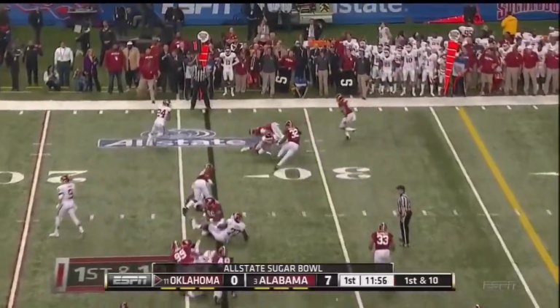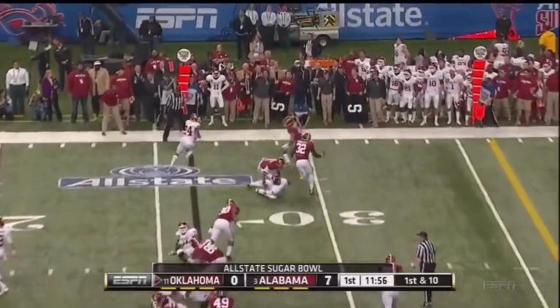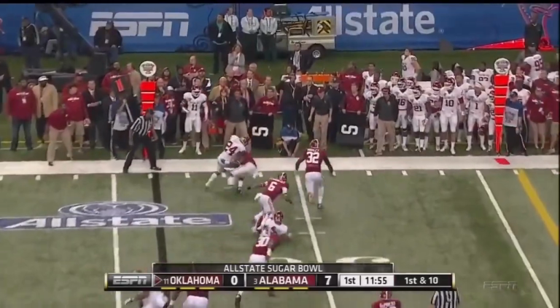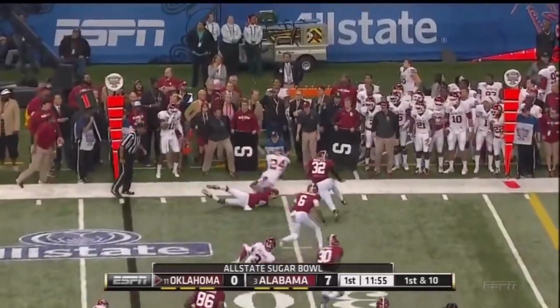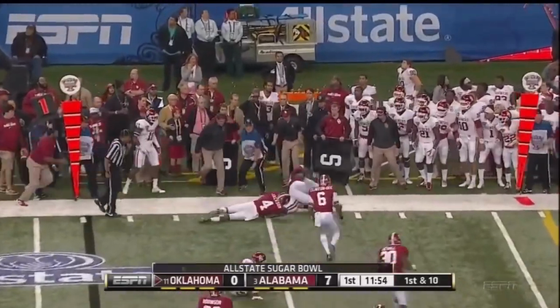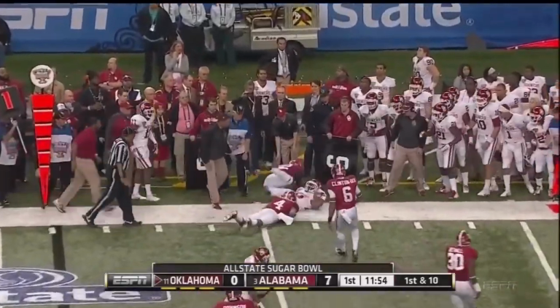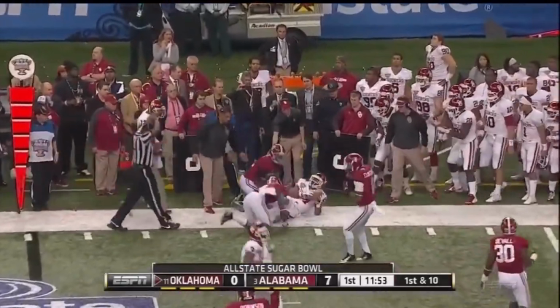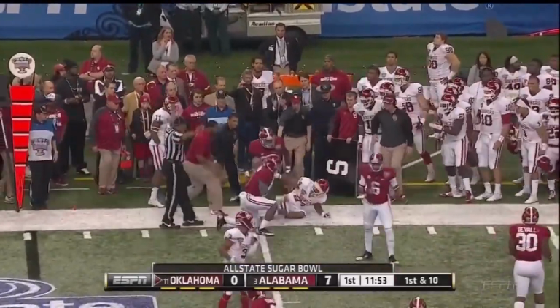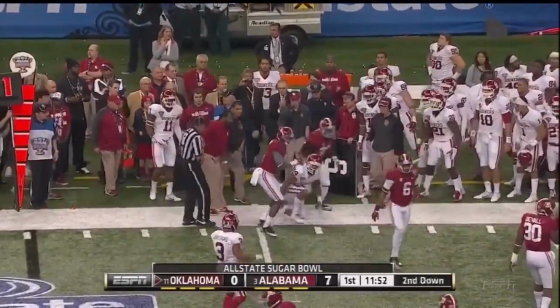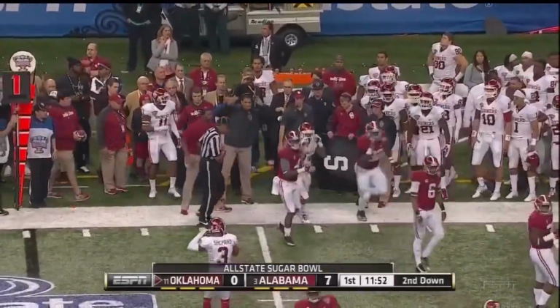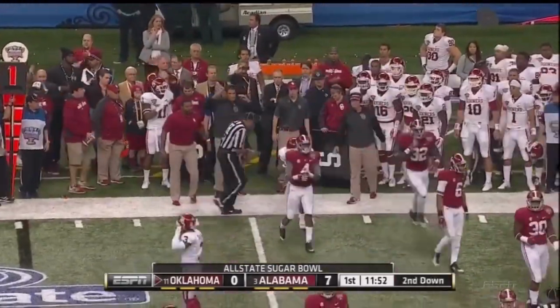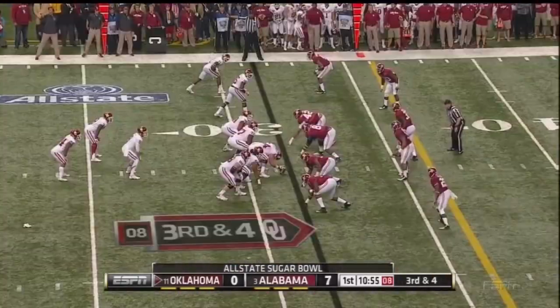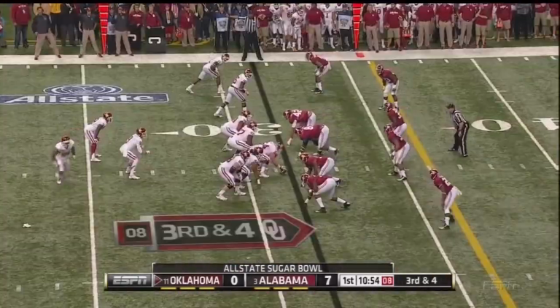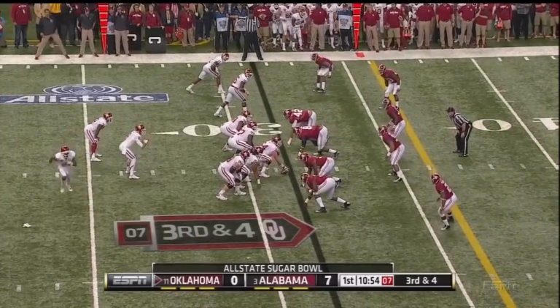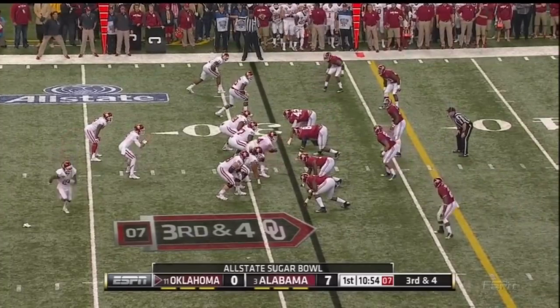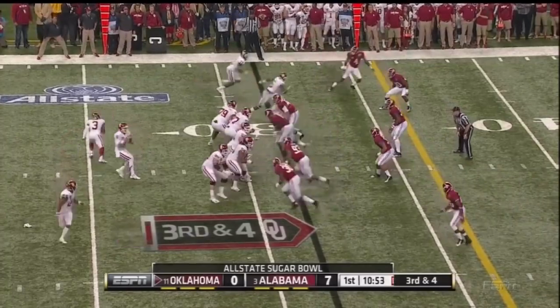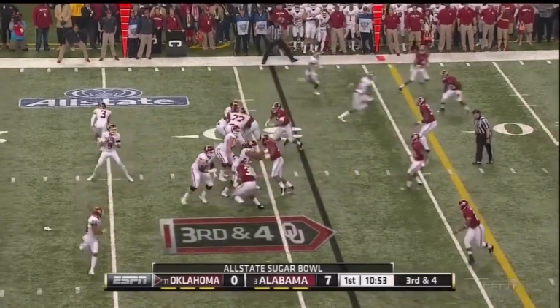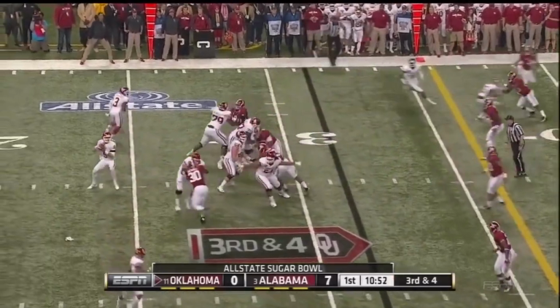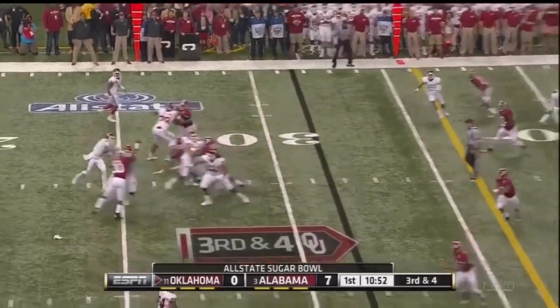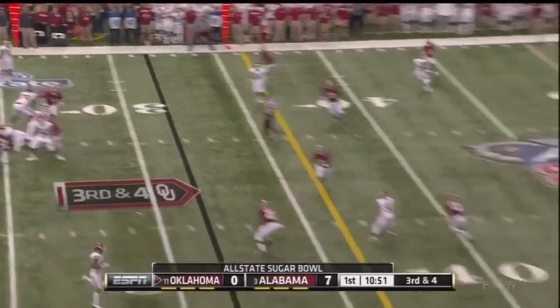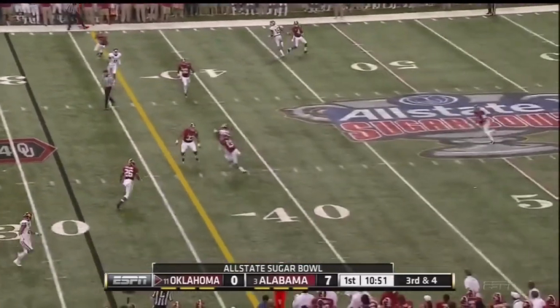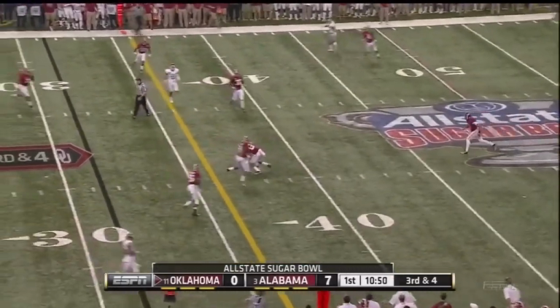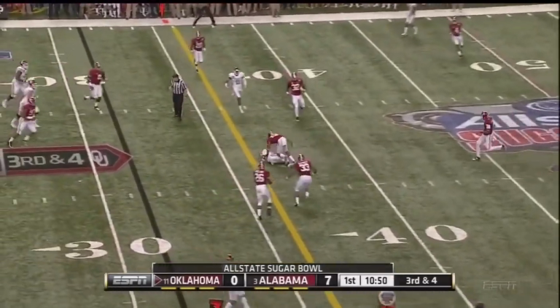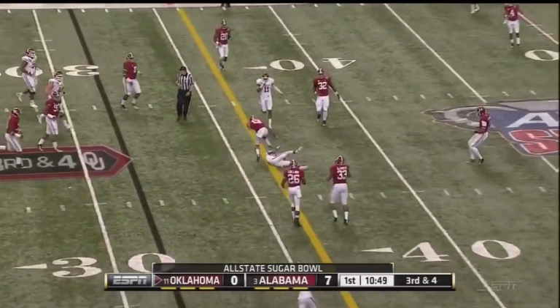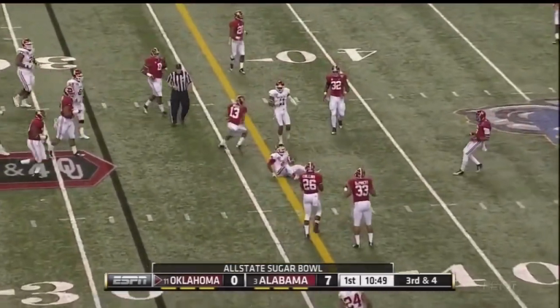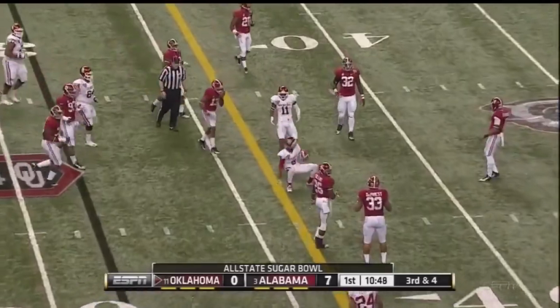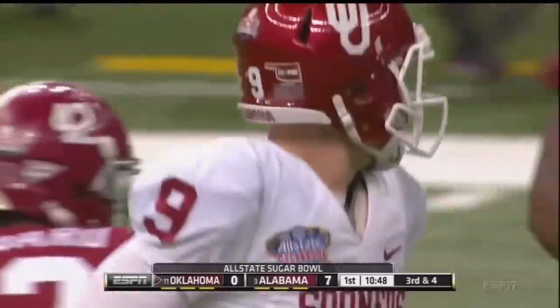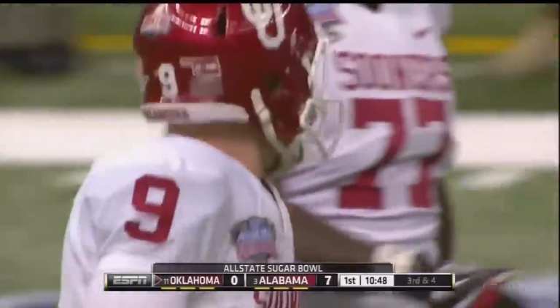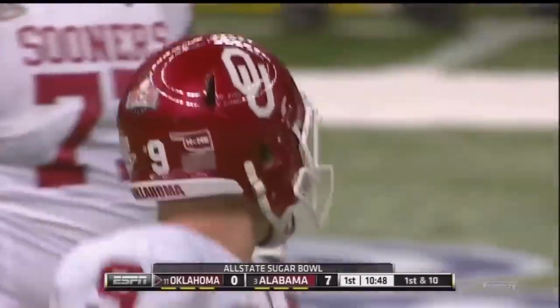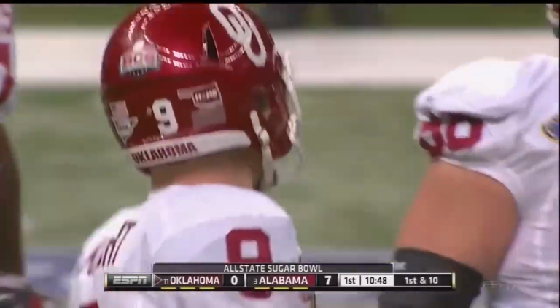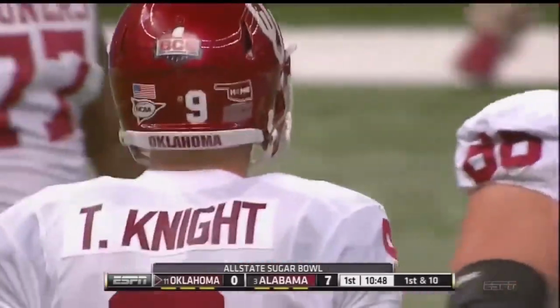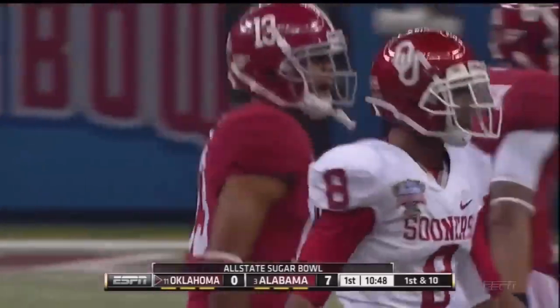Going to throw on first down again. Clay out in the flat and we got four. Knight with a quick slant — got it. Nice throw and catch to Jalen Saunders, and it's a first down, Sooners.